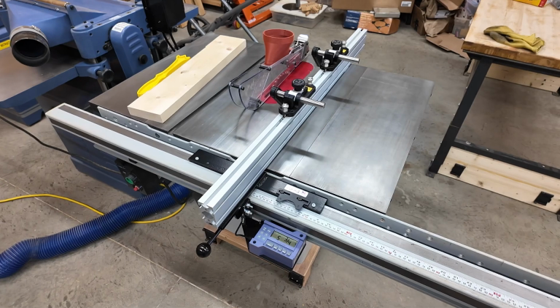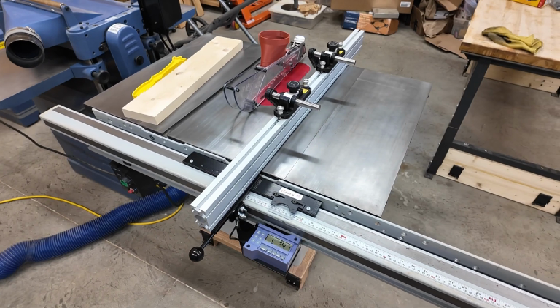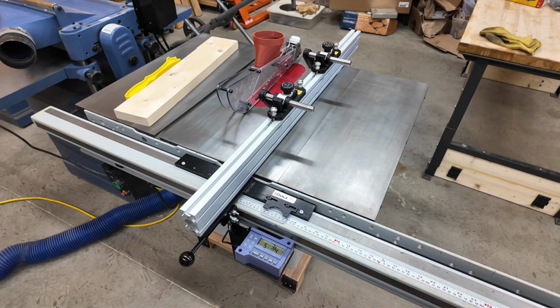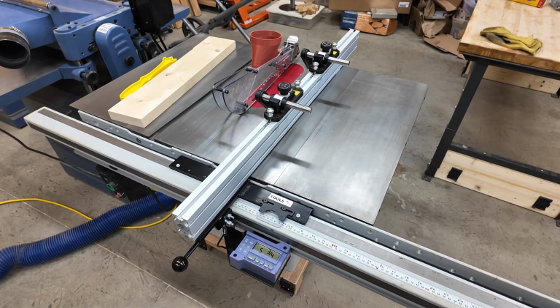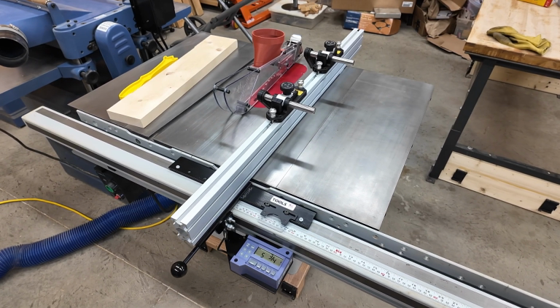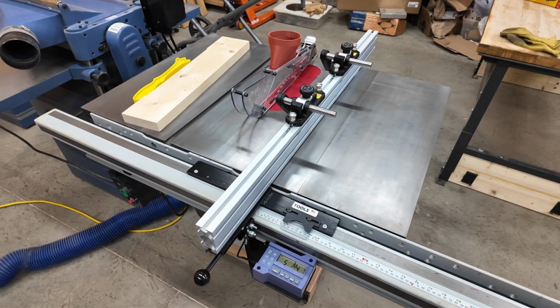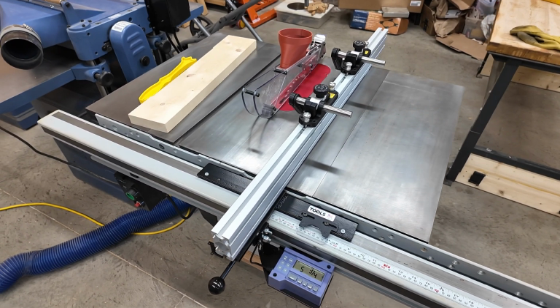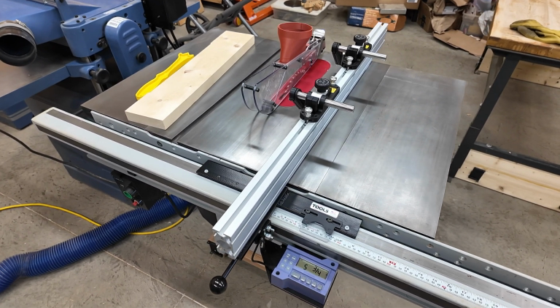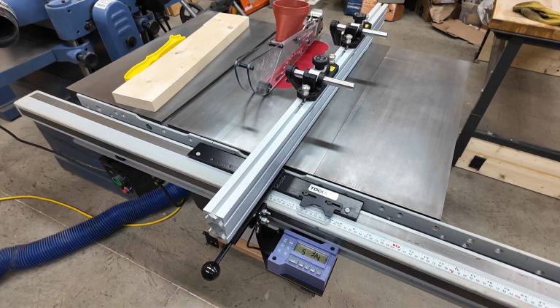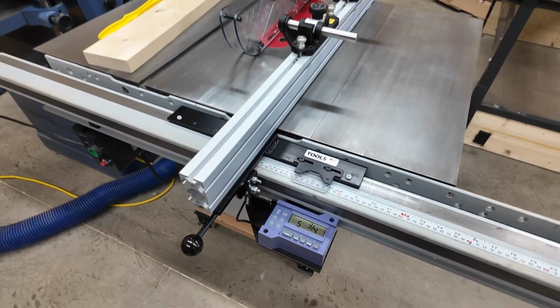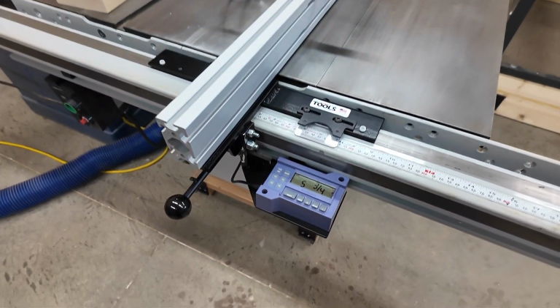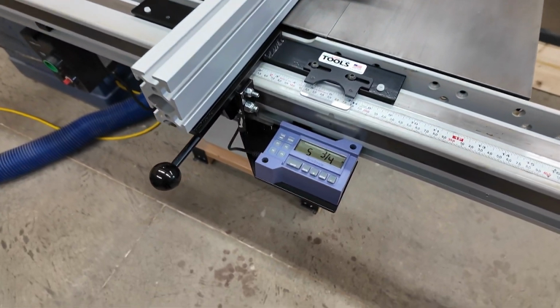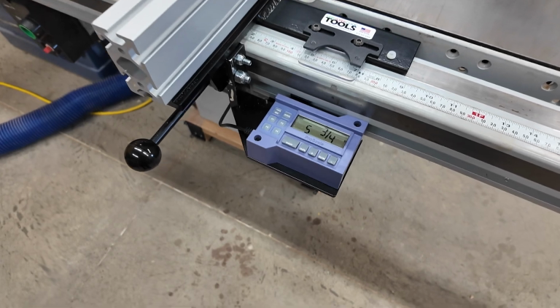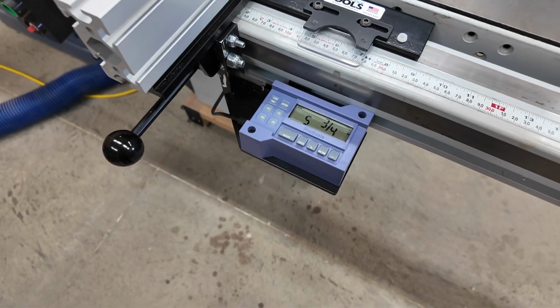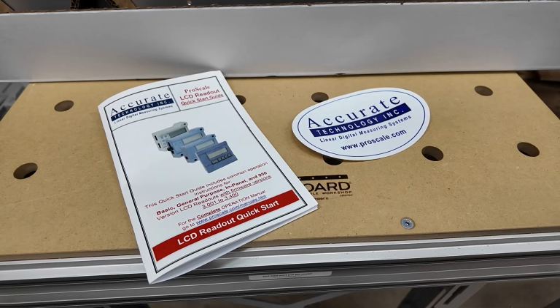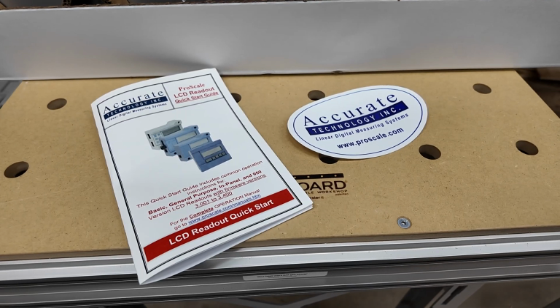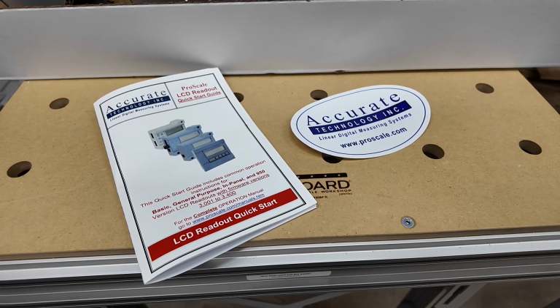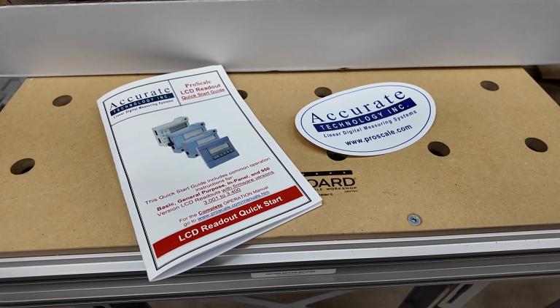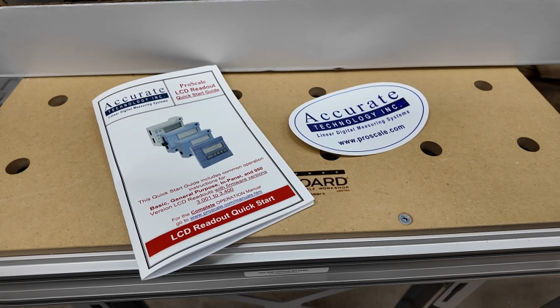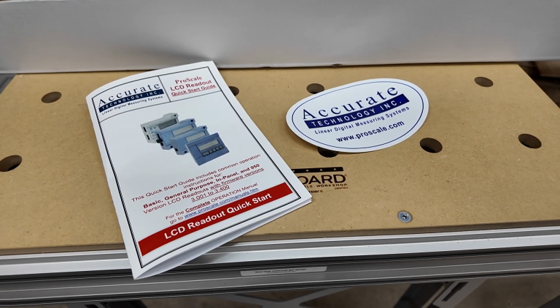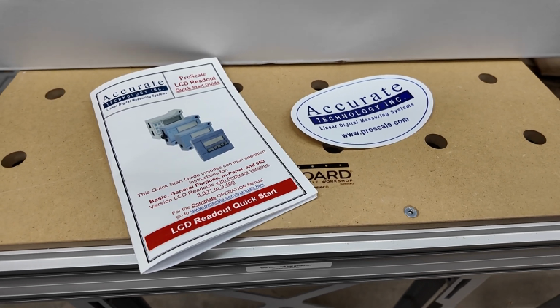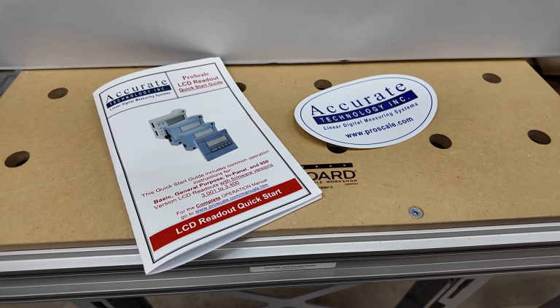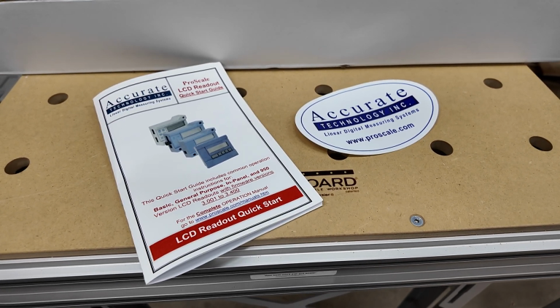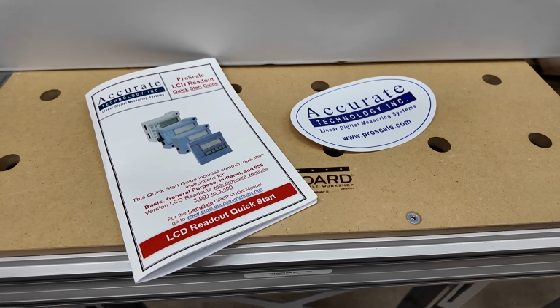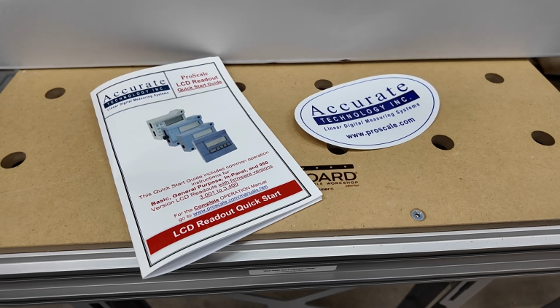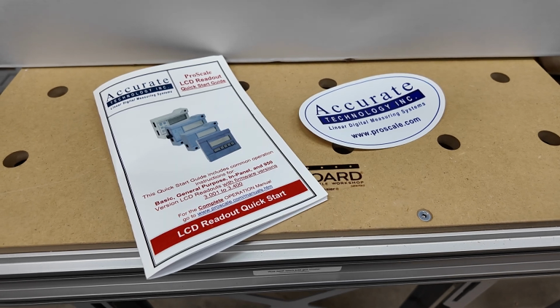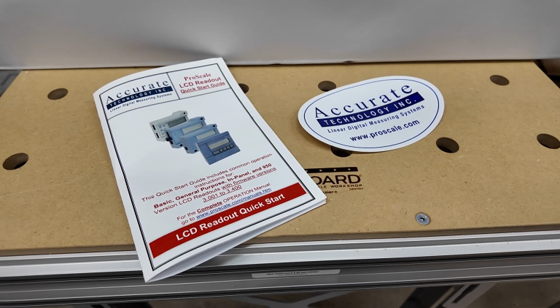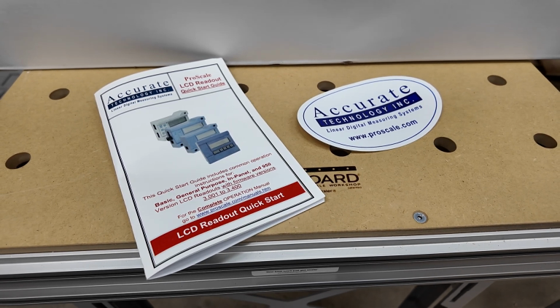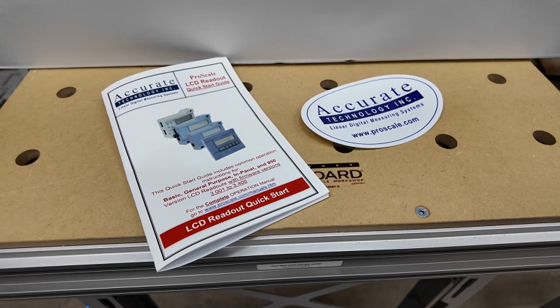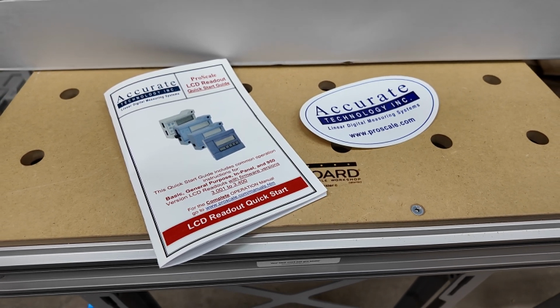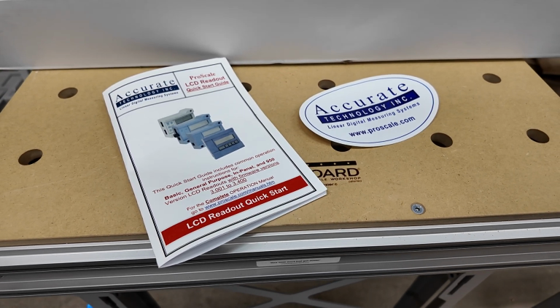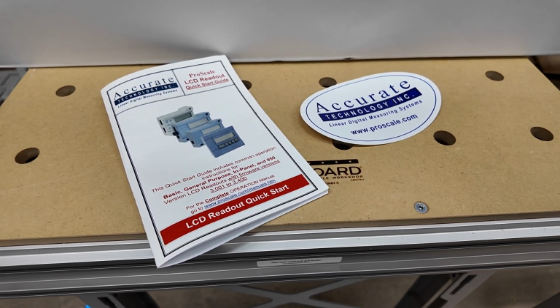I've upgraded my table saw with this very cool new digital readout. I got this product from Accurate Technology at ProScale.com — I believe the name of the product is Digifence.